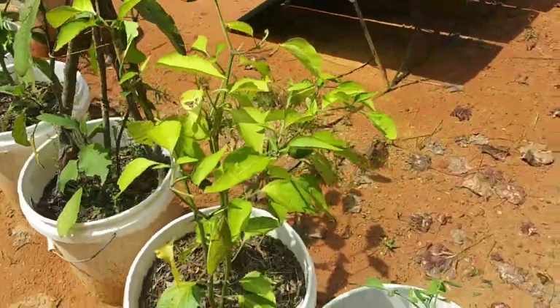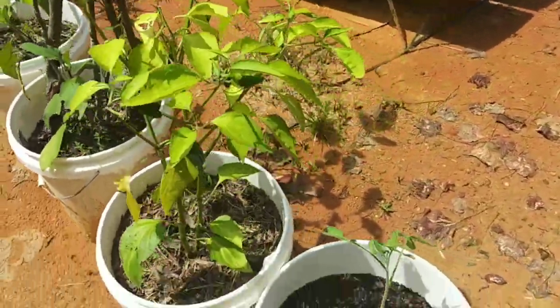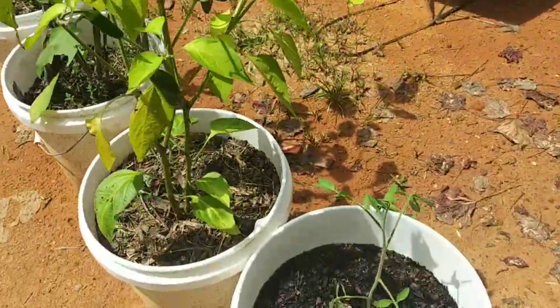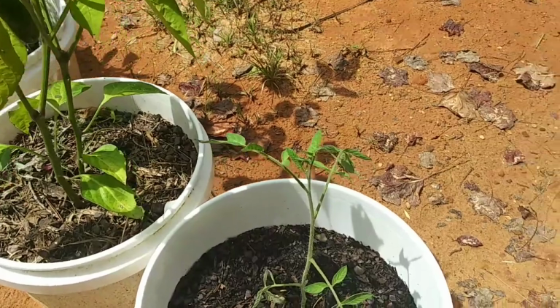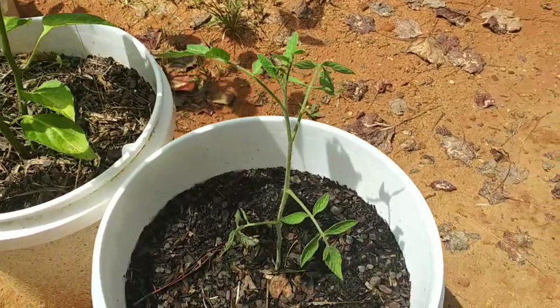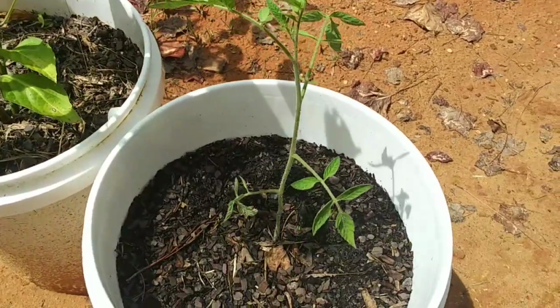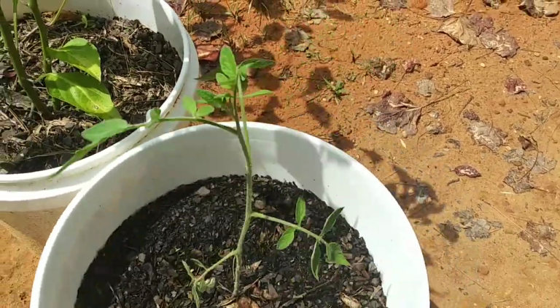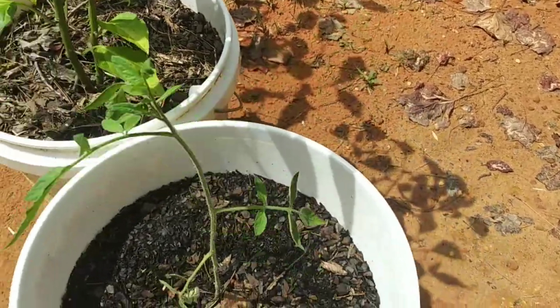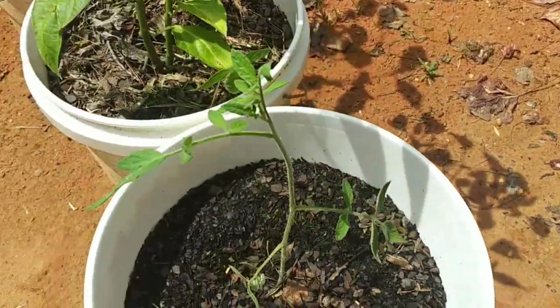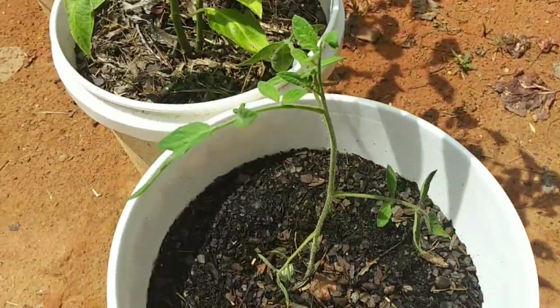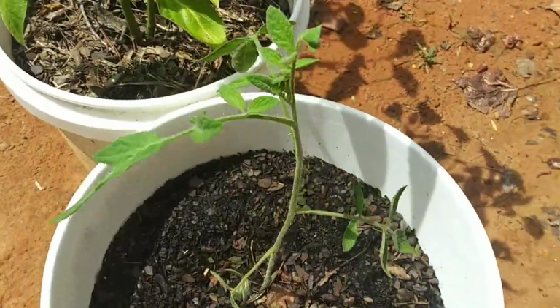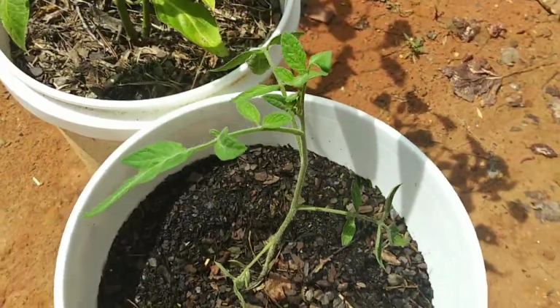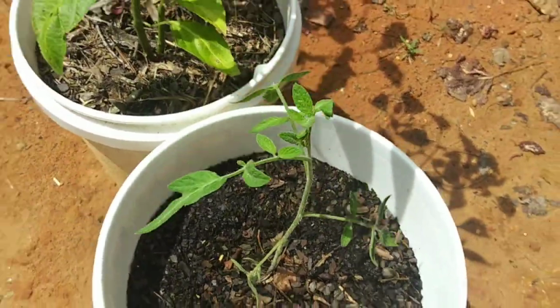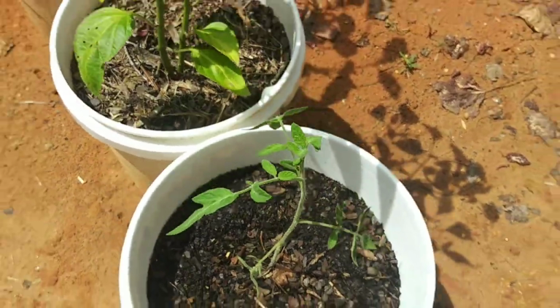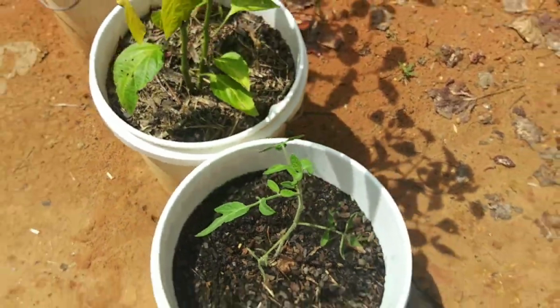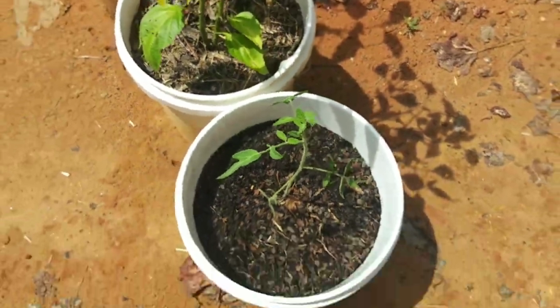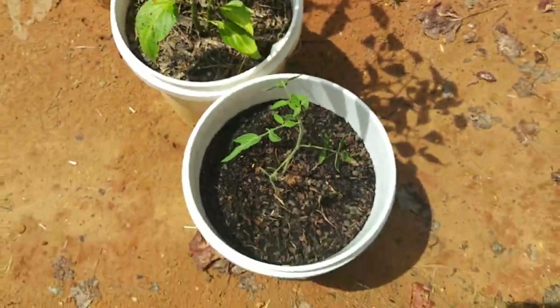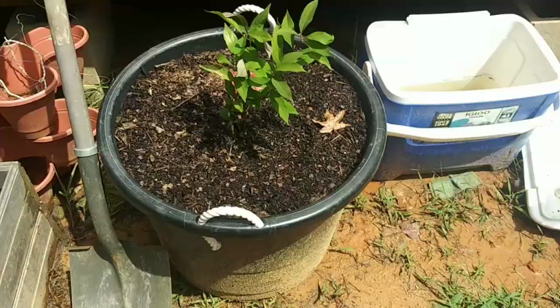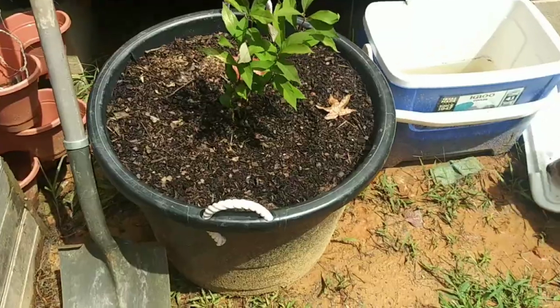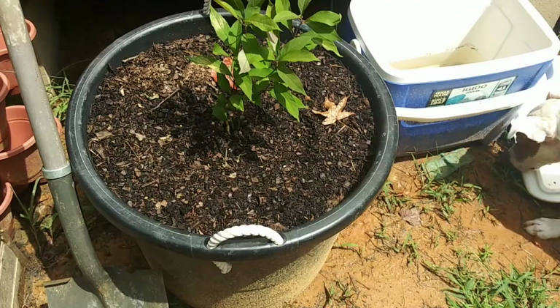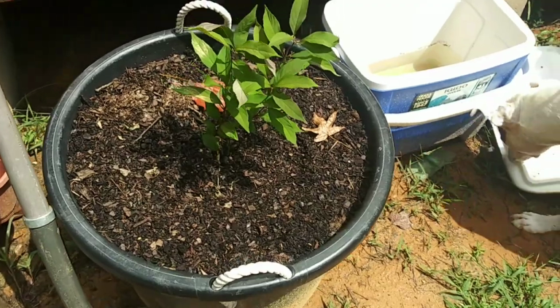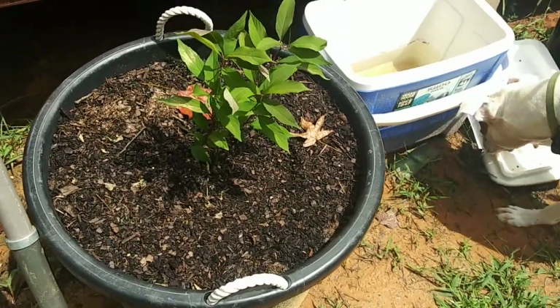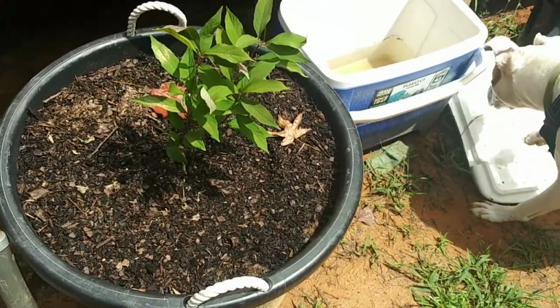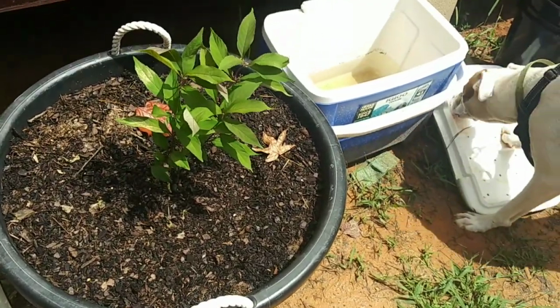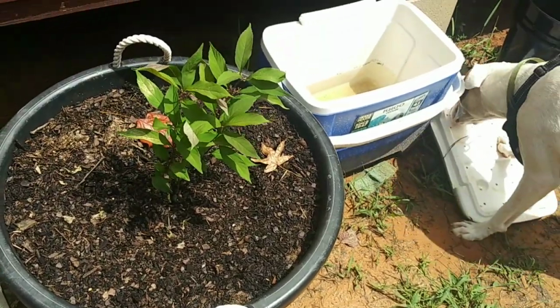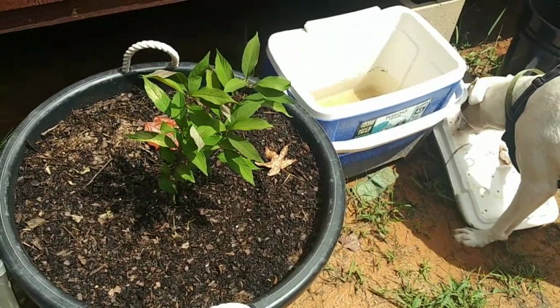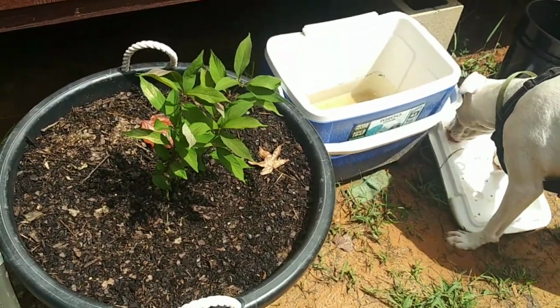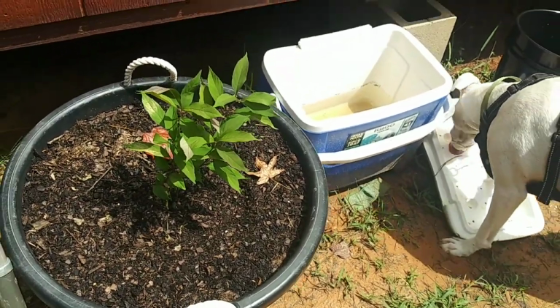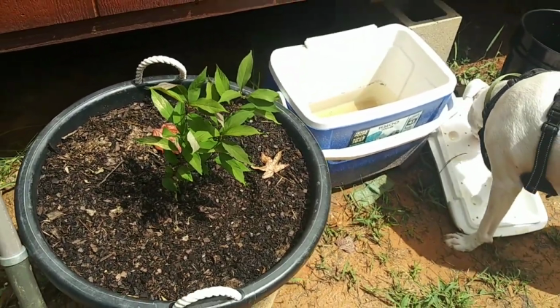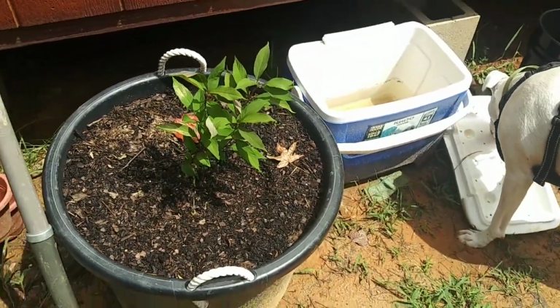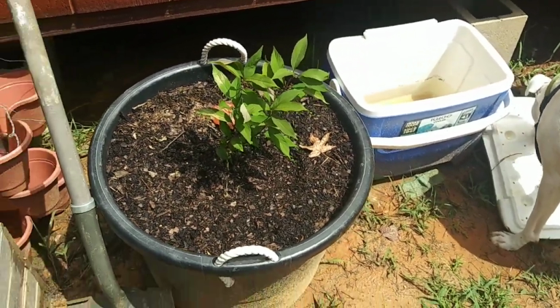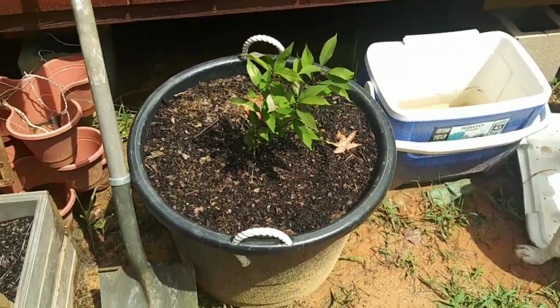Look at this beautiful little tomato plant. Isn't it great? There's my beauty berry — it's growing, it's looking pretty. I love it.